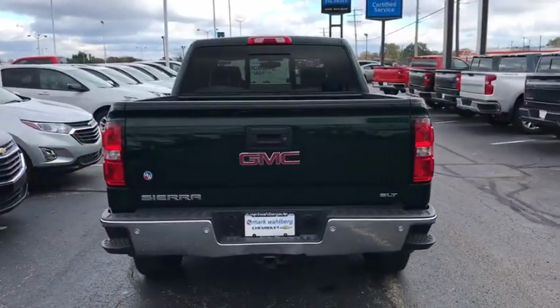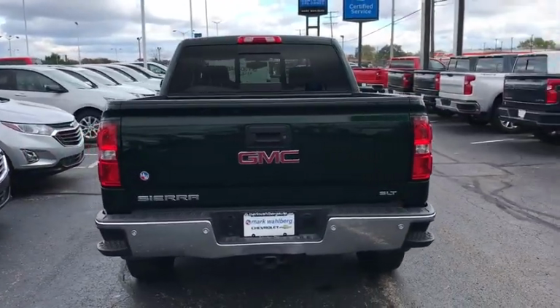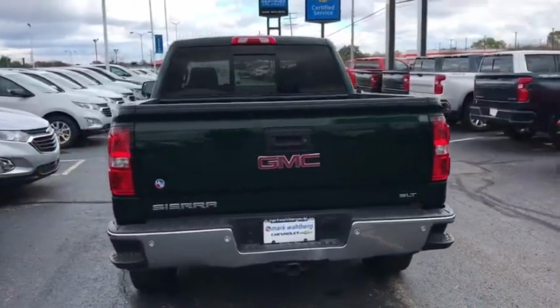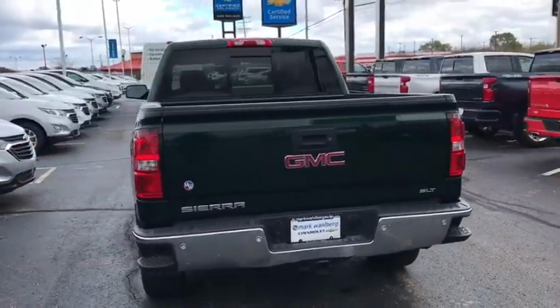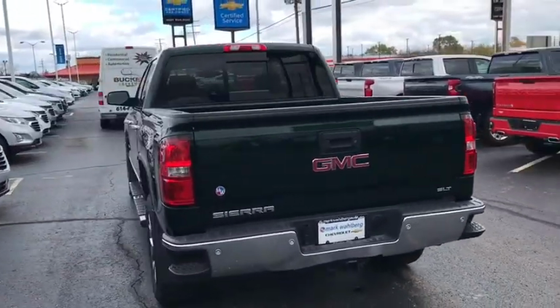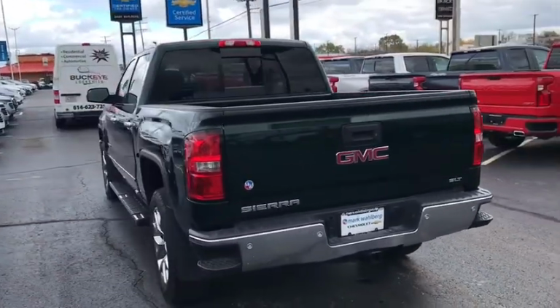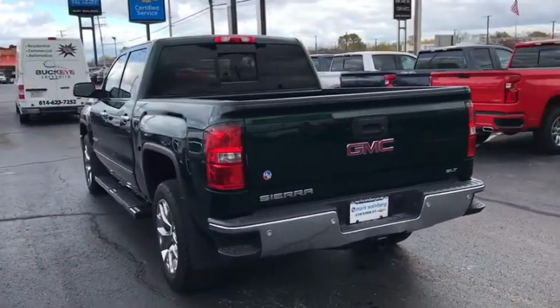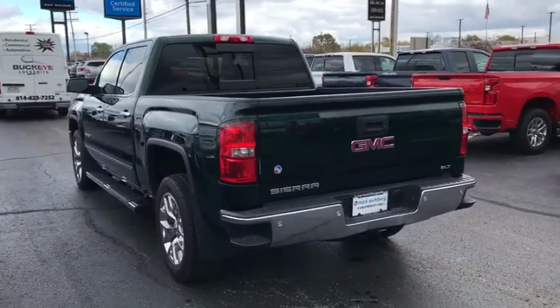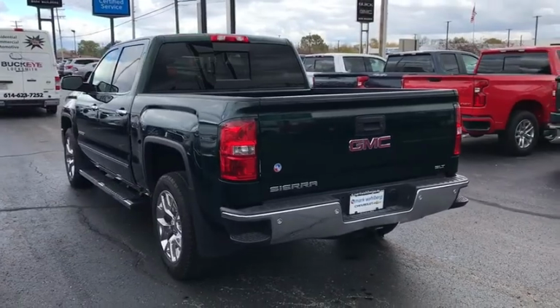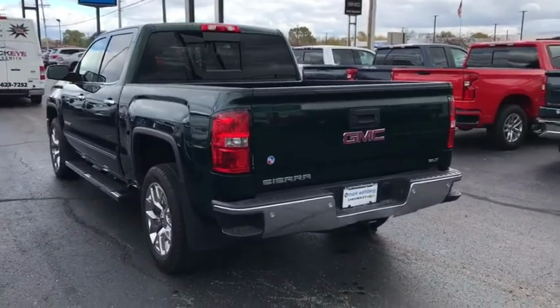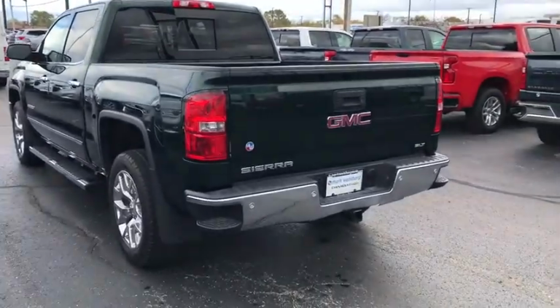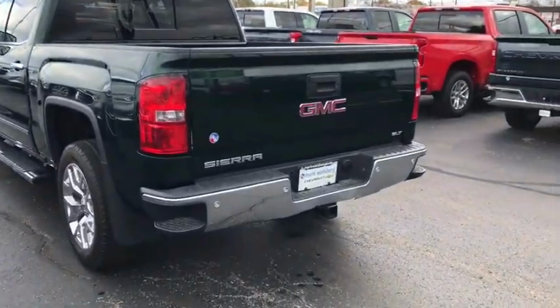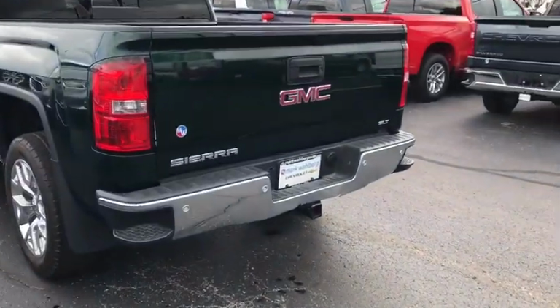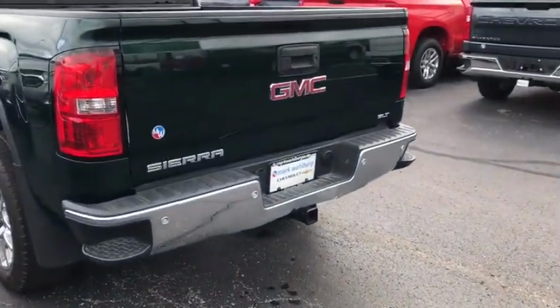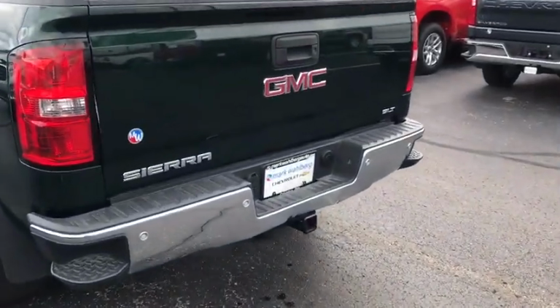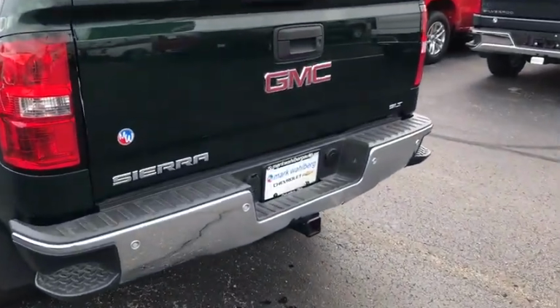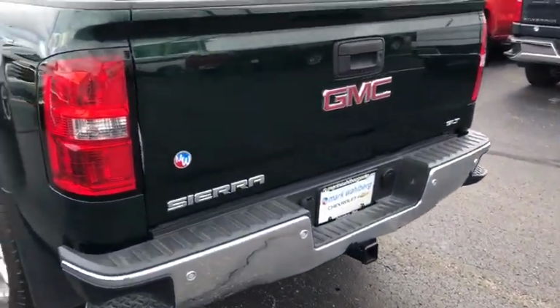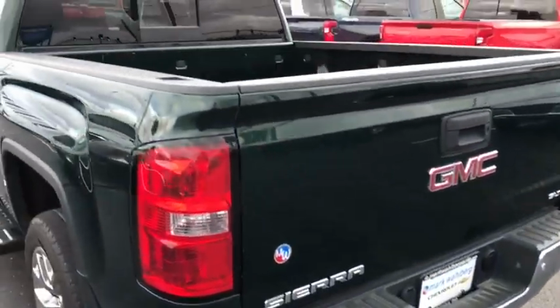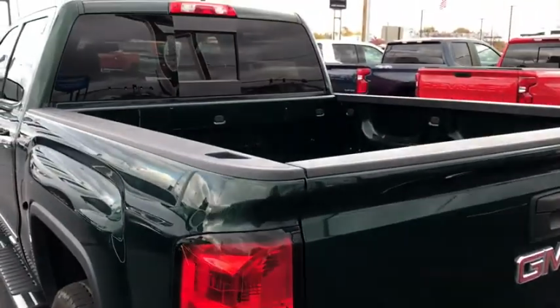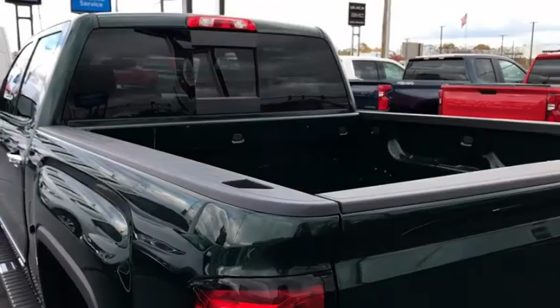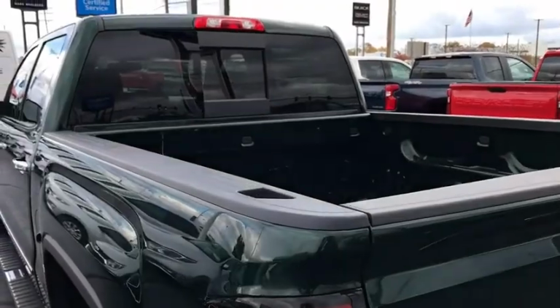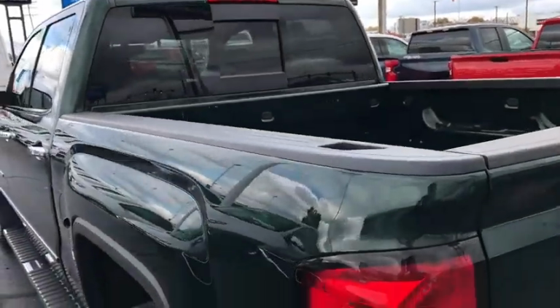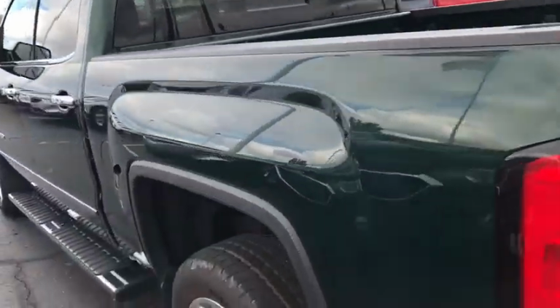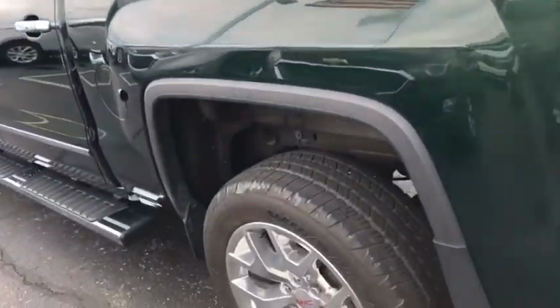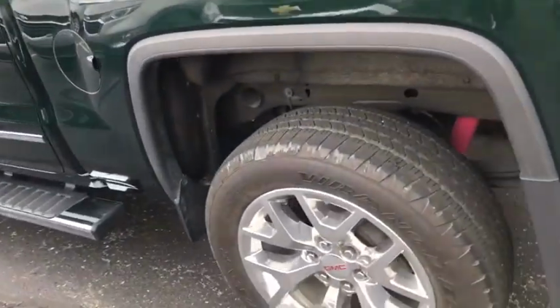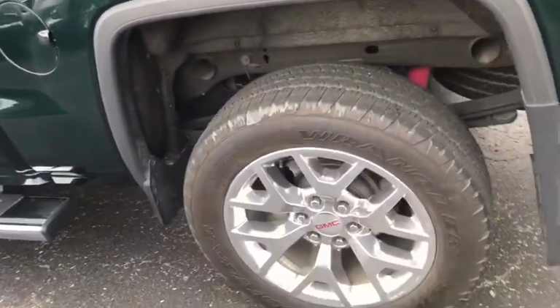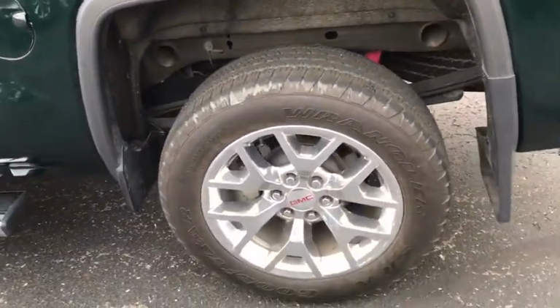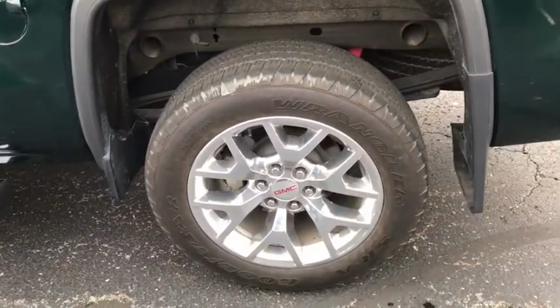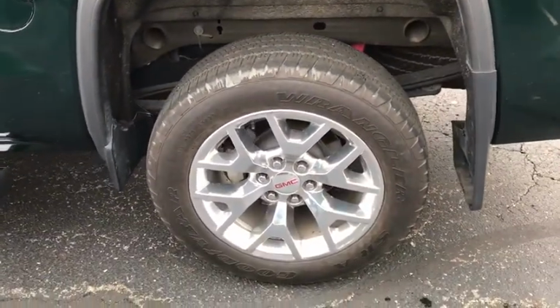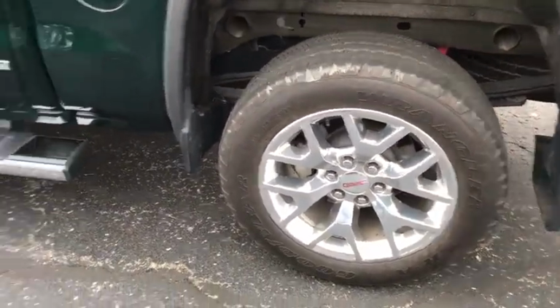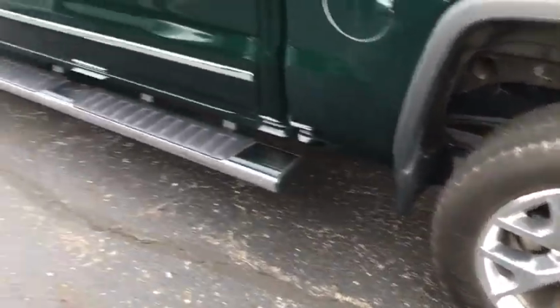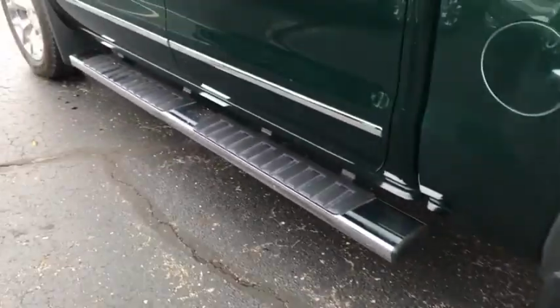The Sierra 1500 now comes with an automatic transmission that combines high-max hauling capability with precise control. This vehicle has less than 30,000 miles.